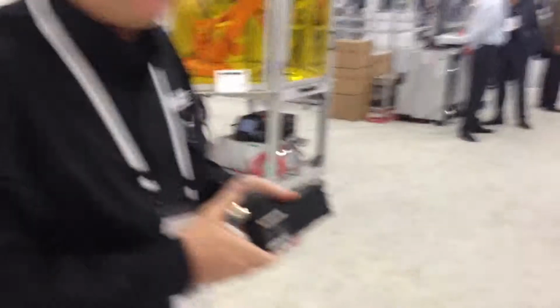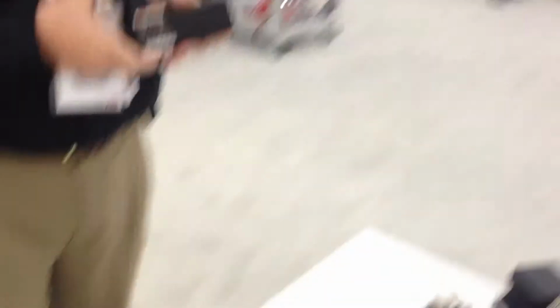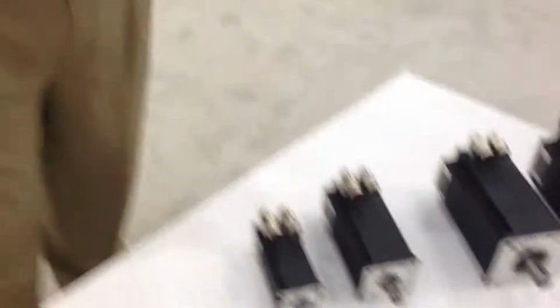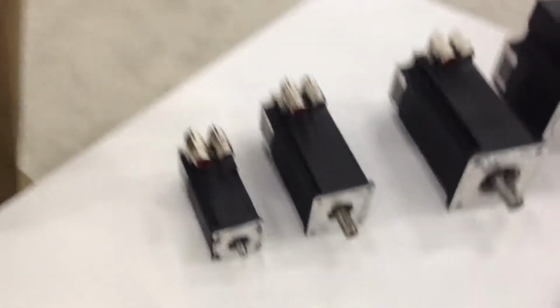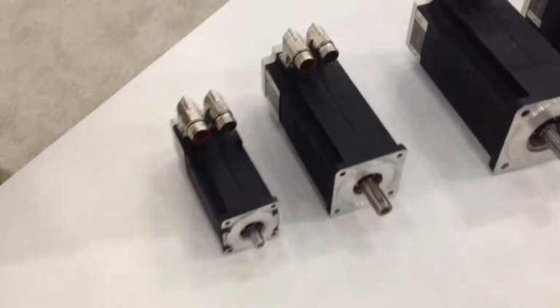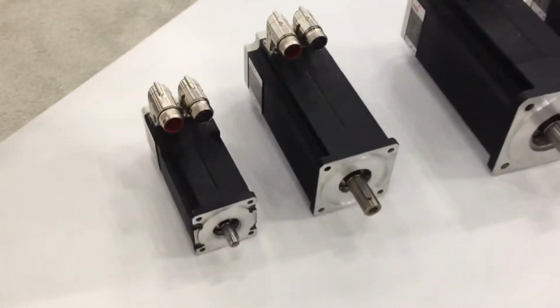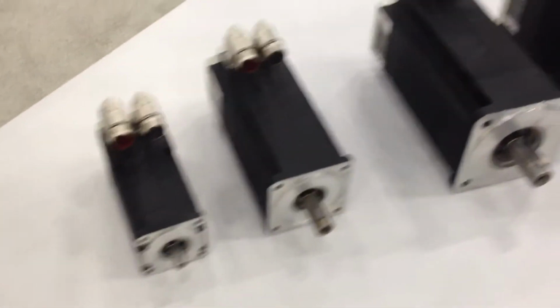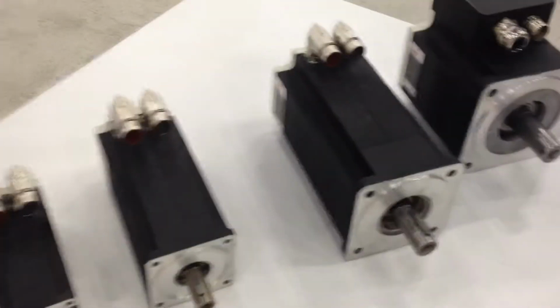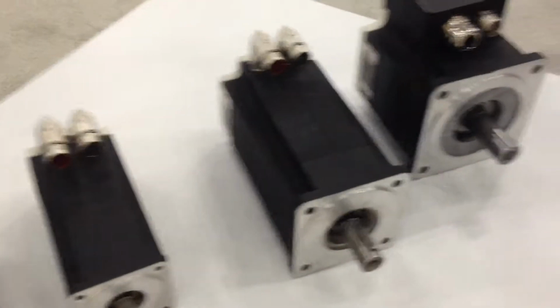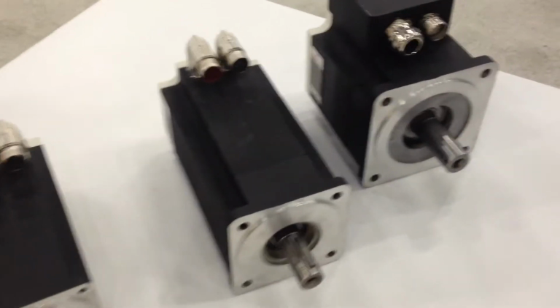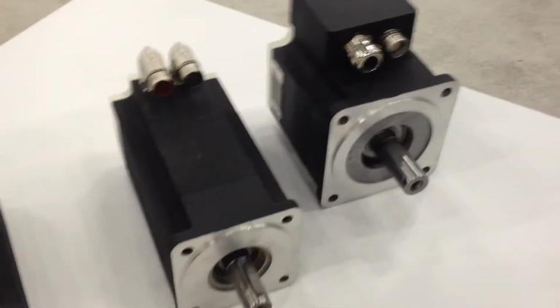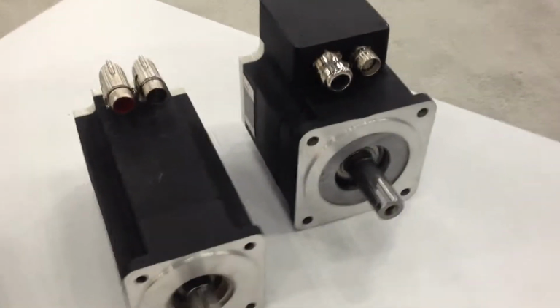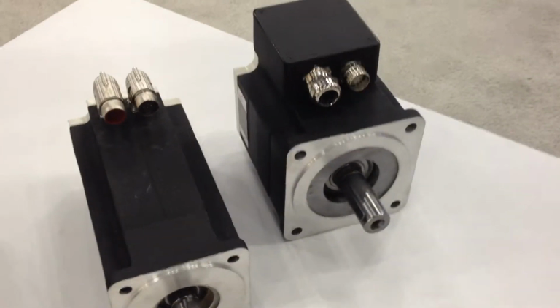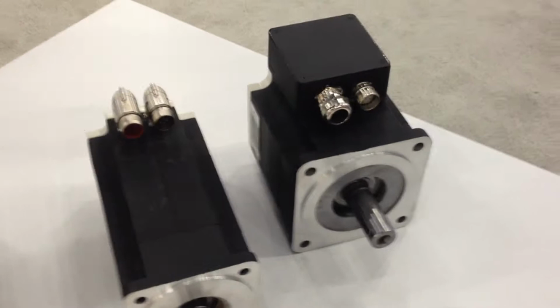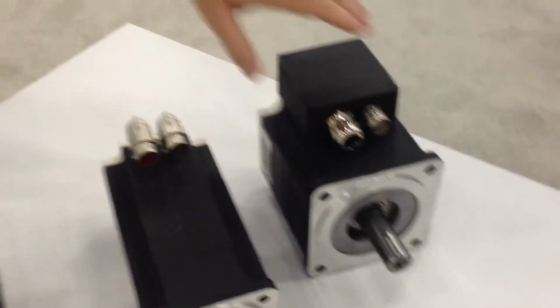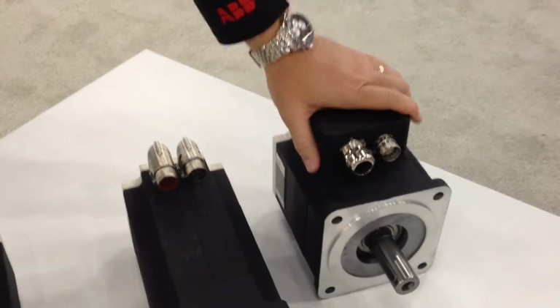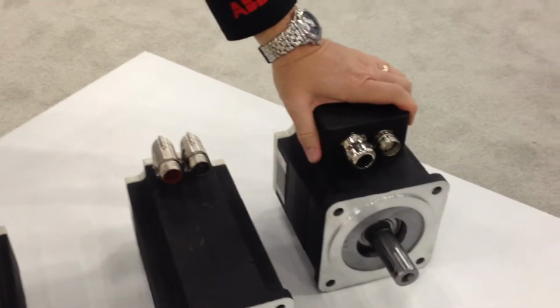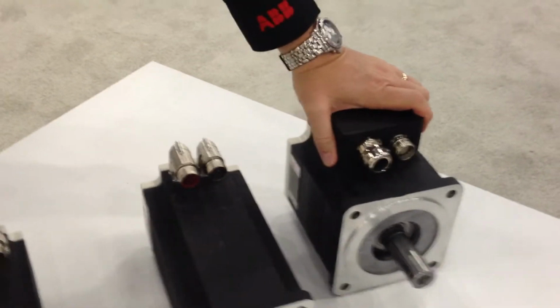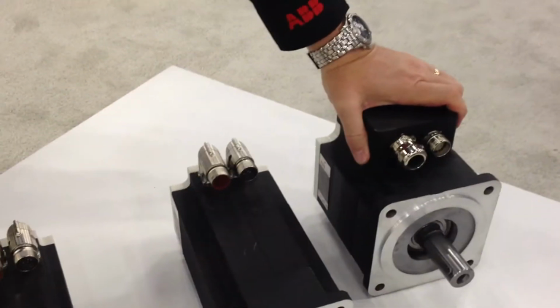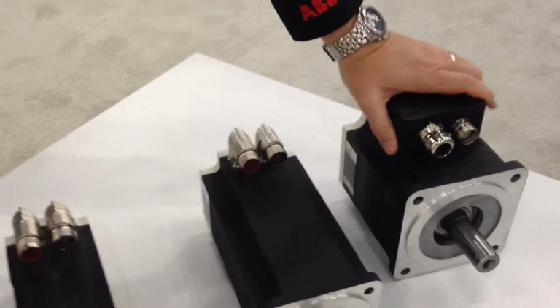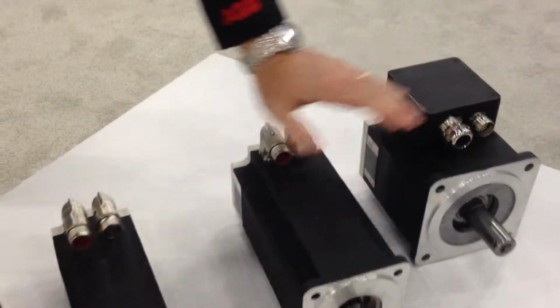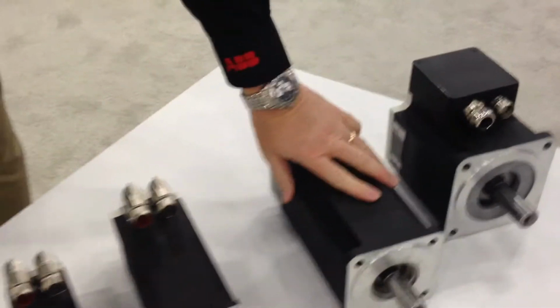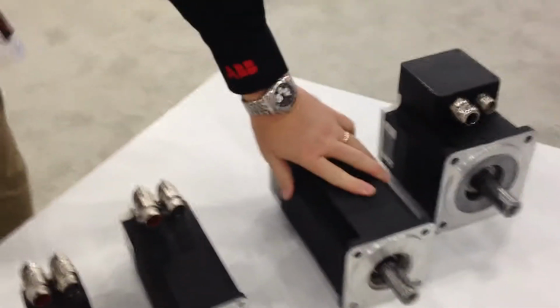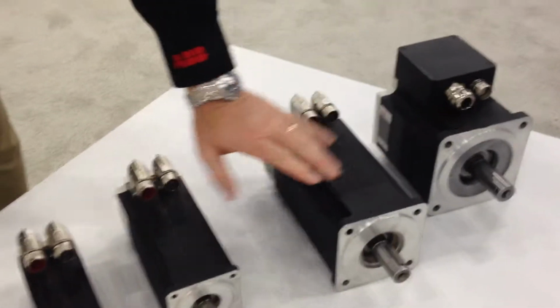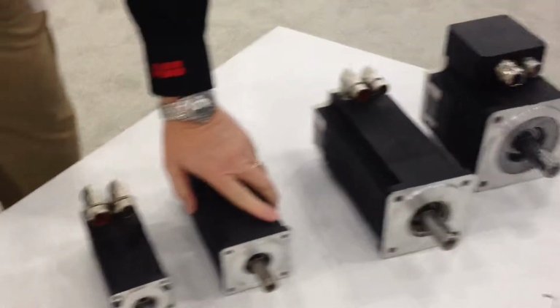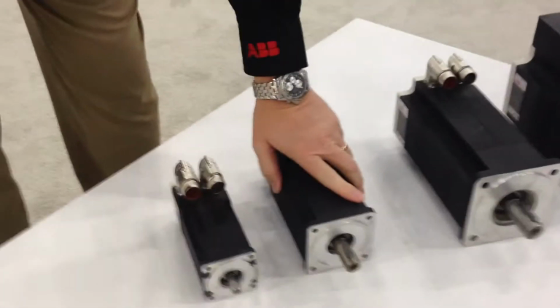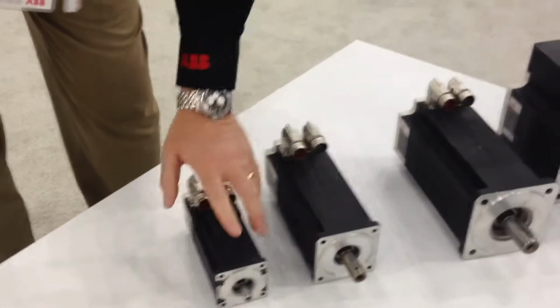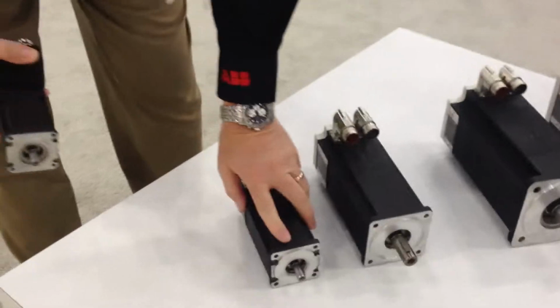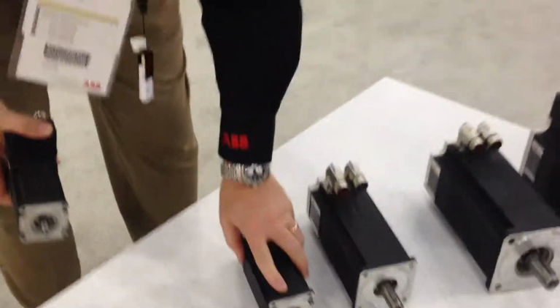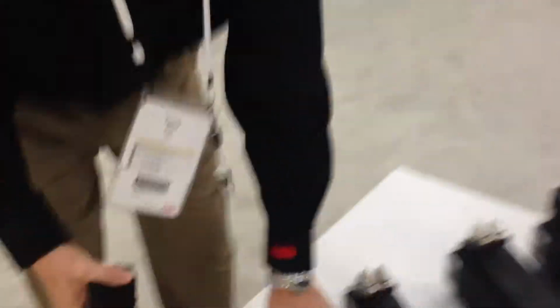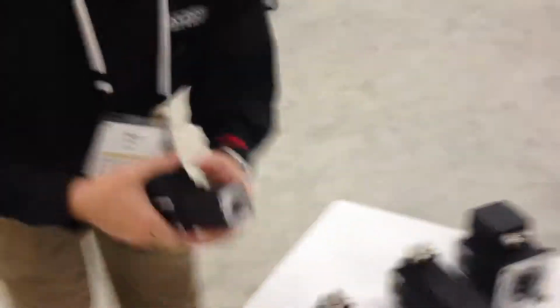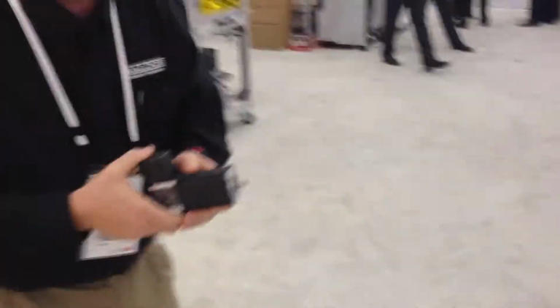Terry, with what we have here, what's the largest one that we have up here? The largest on the table, this is the VSM 100. VSM 90, 80, 63, and 50.